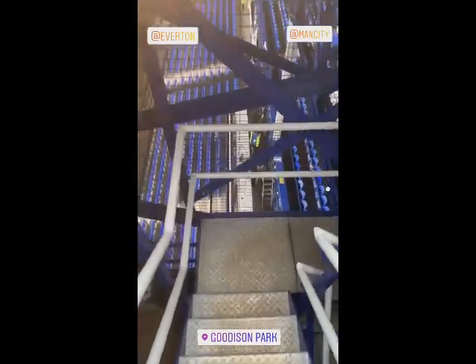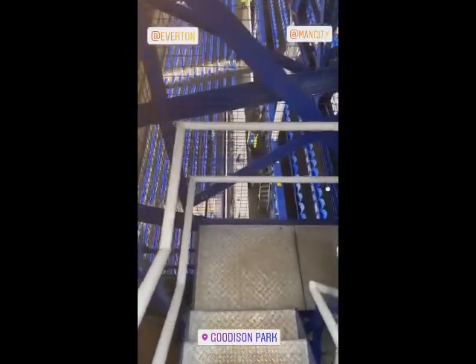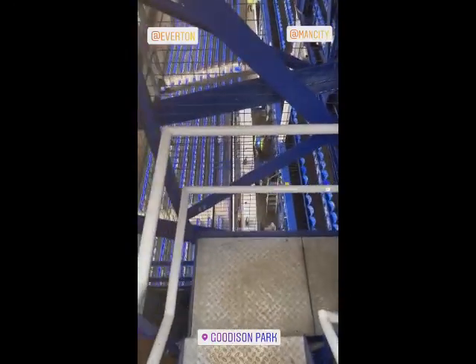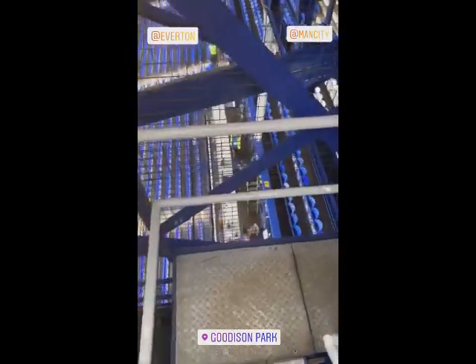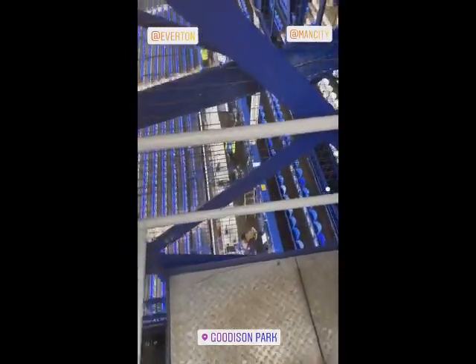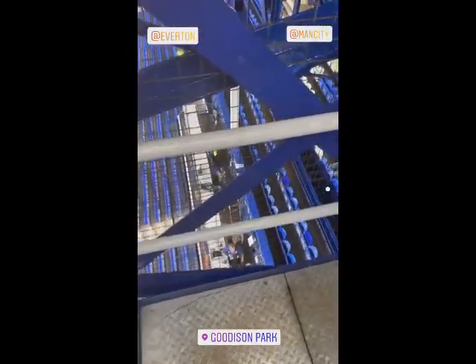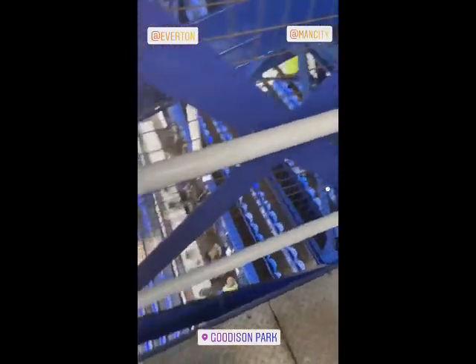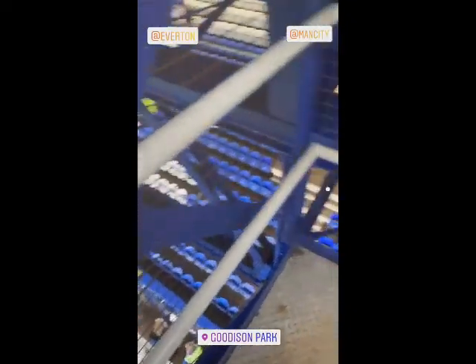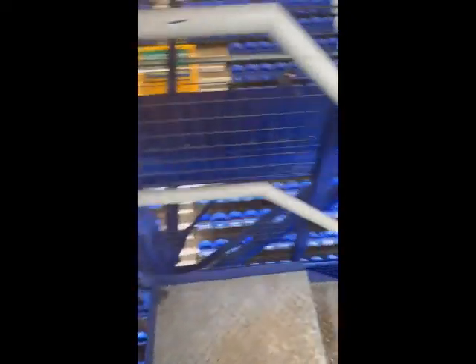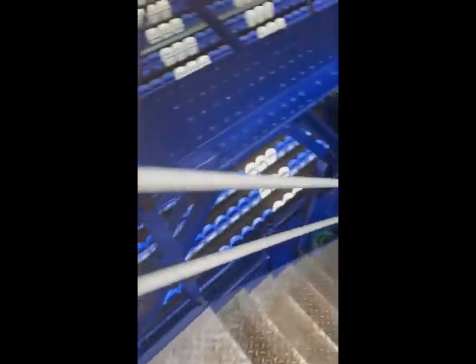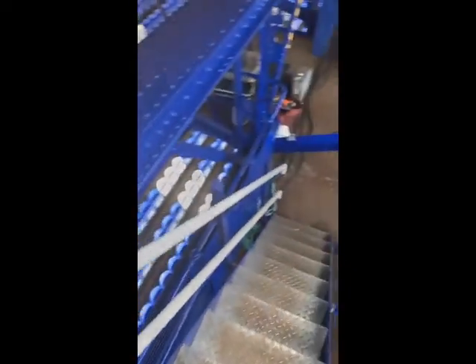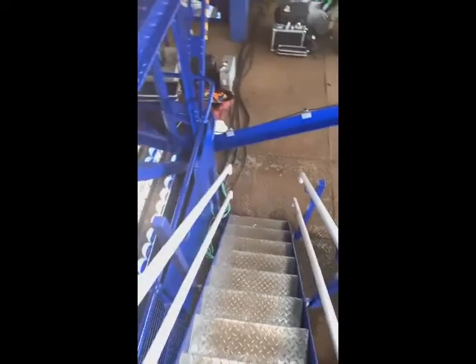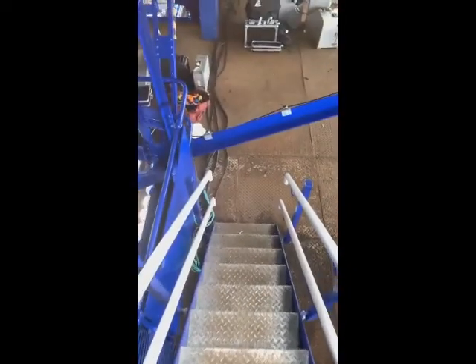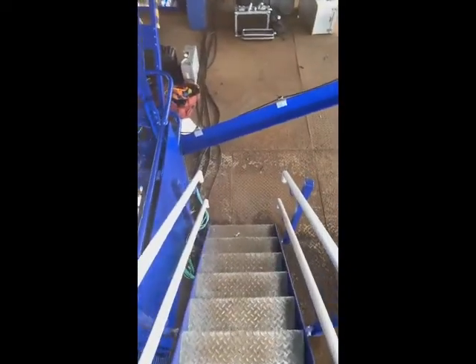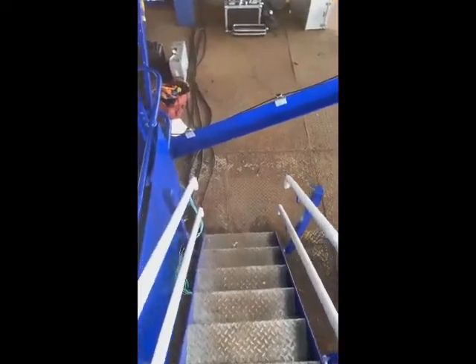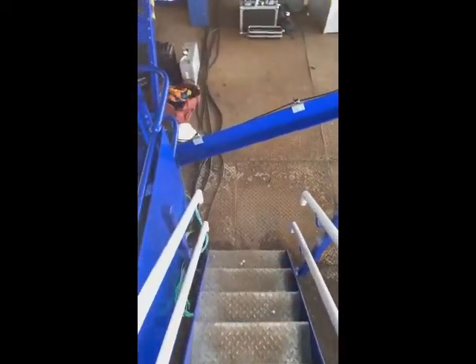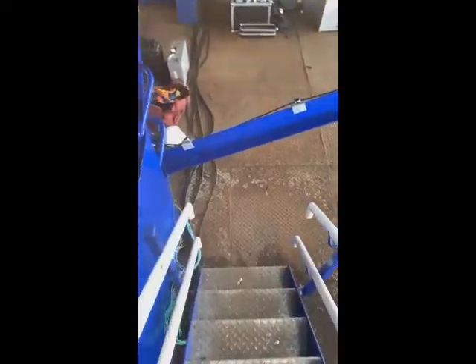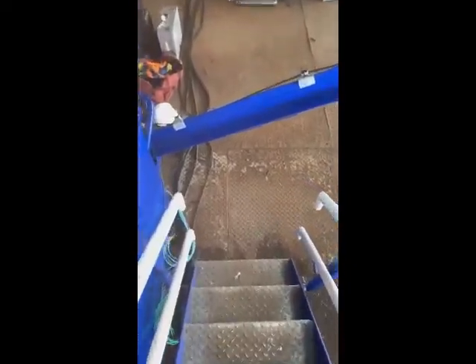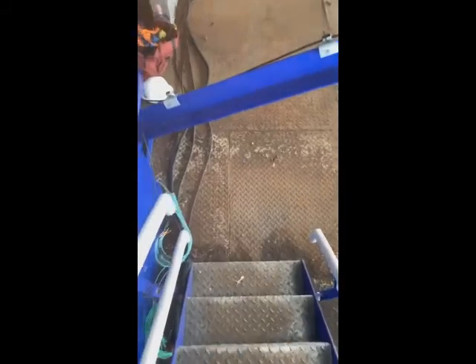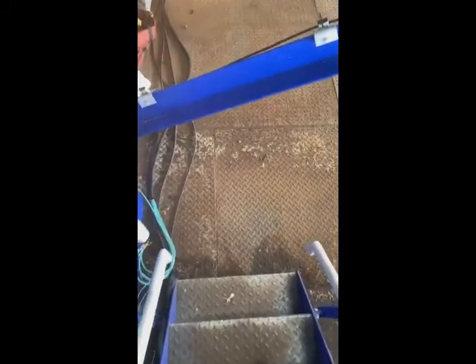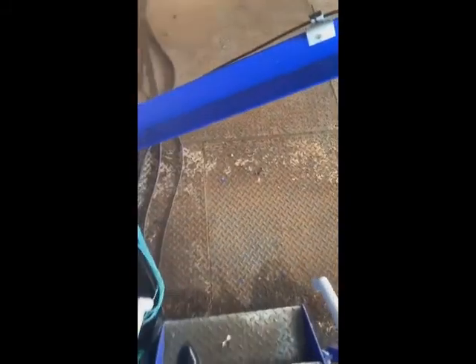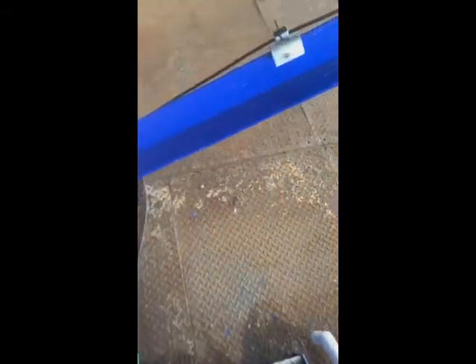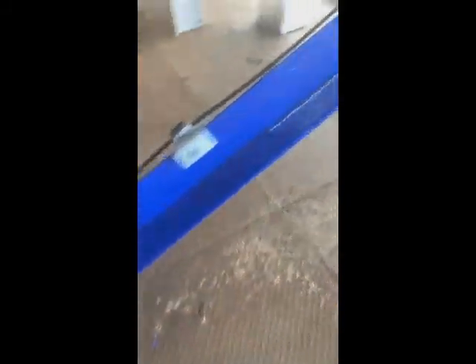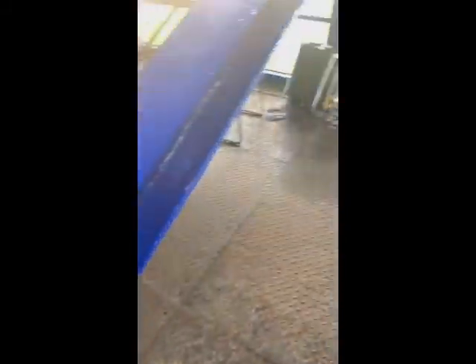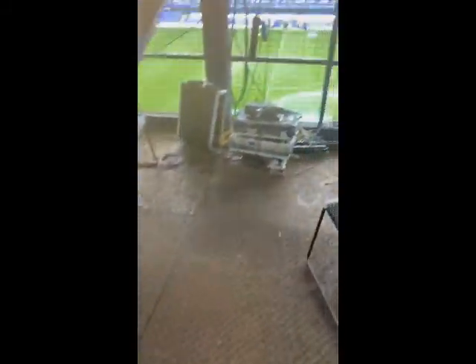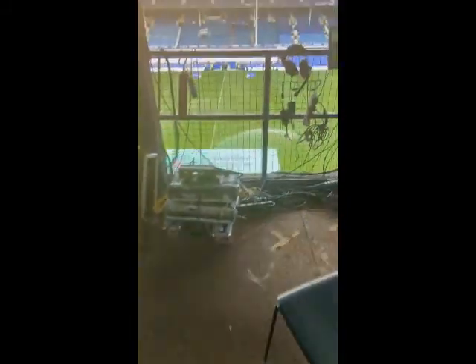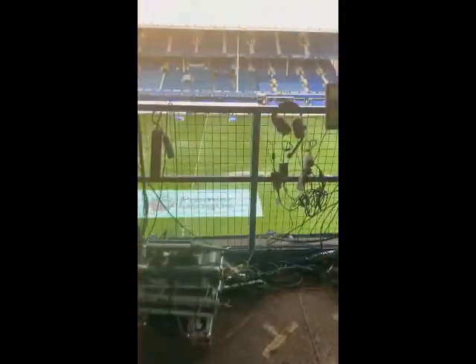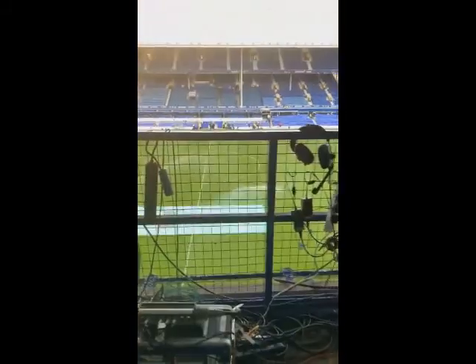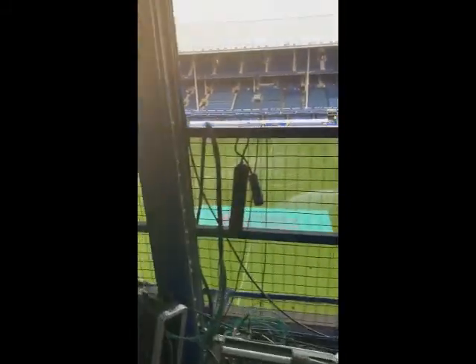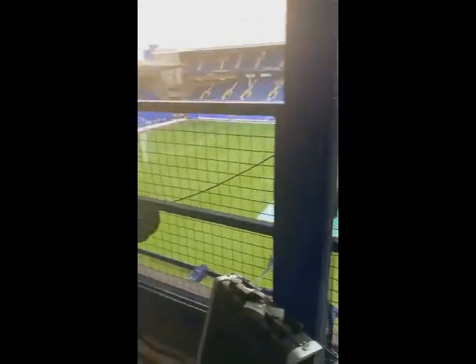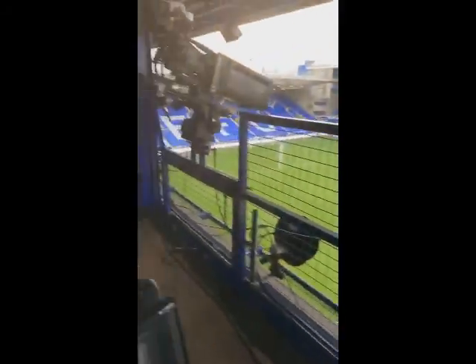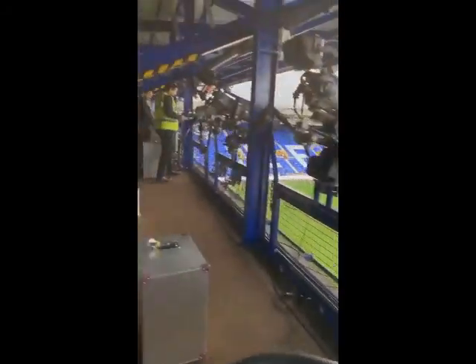First time on the top gantry at Goodison Park. It was already my favourite ground to commentate from. The other gantry was nice and low, but you cannot beat a bird's eye view like this. So onto the gantry we go — my first ever view of this and it's fantastic.